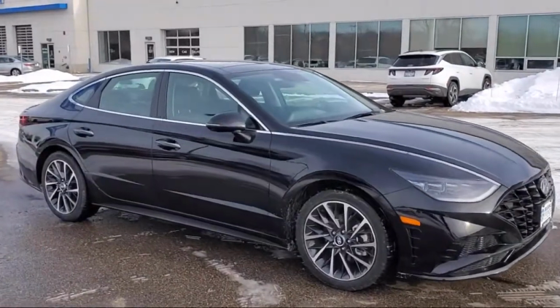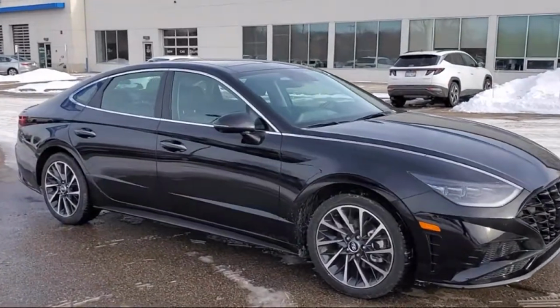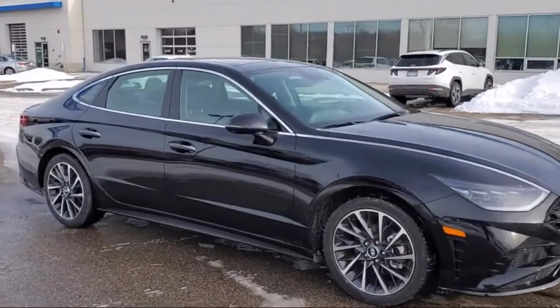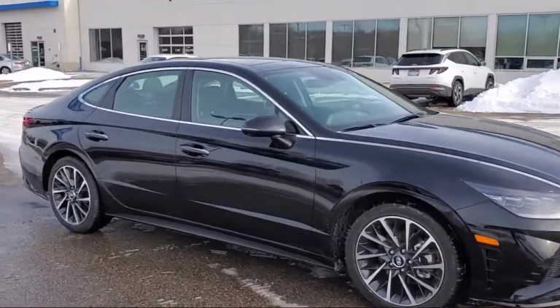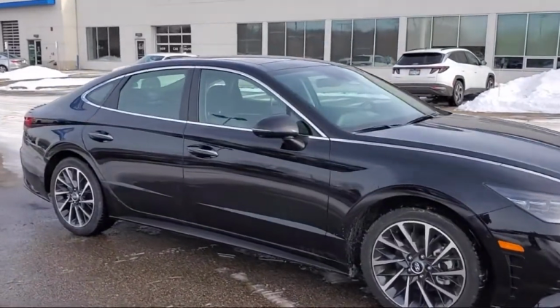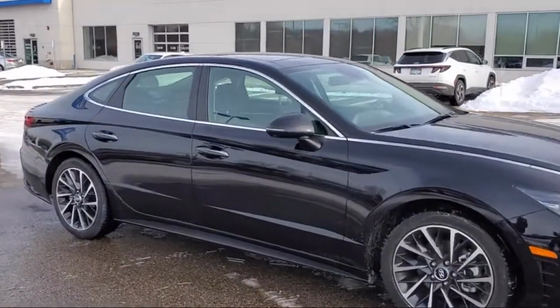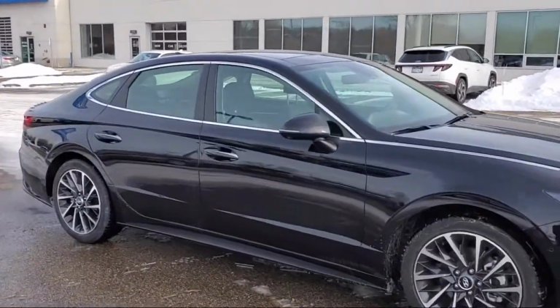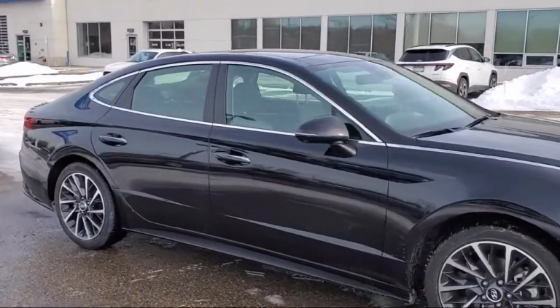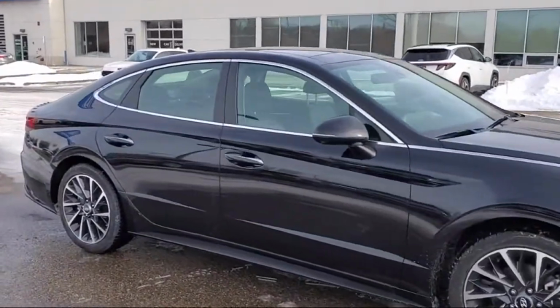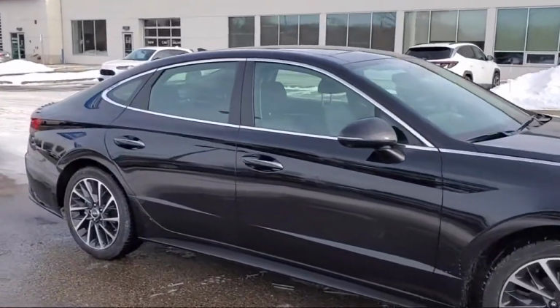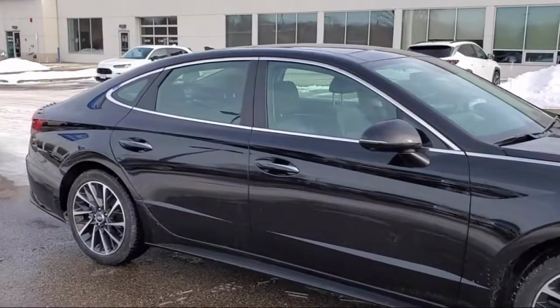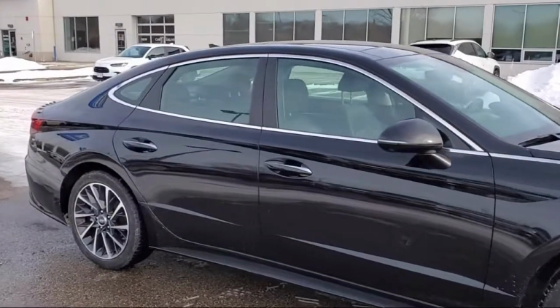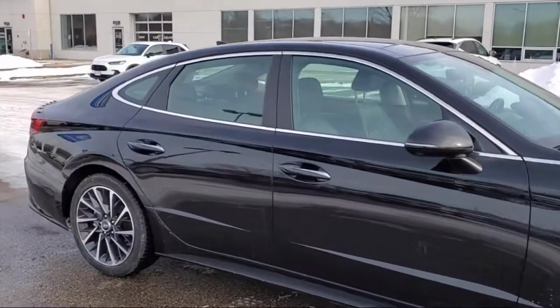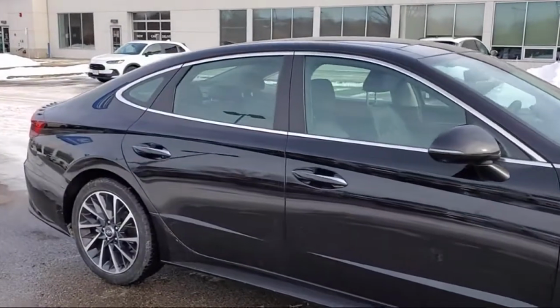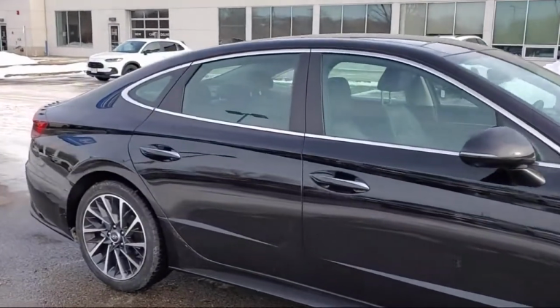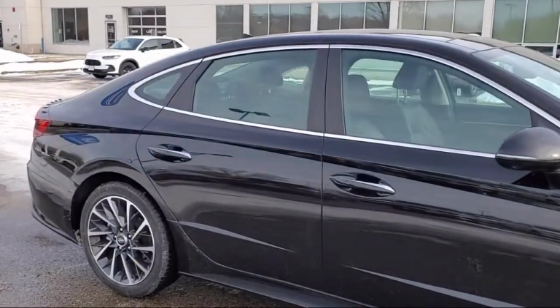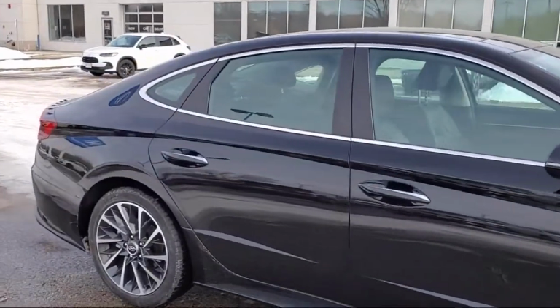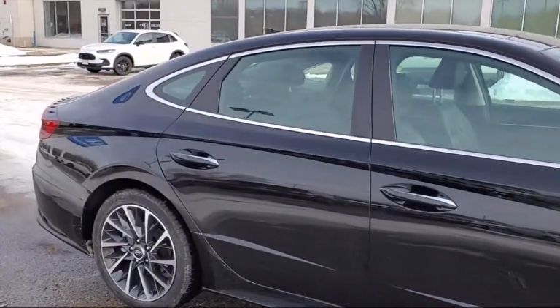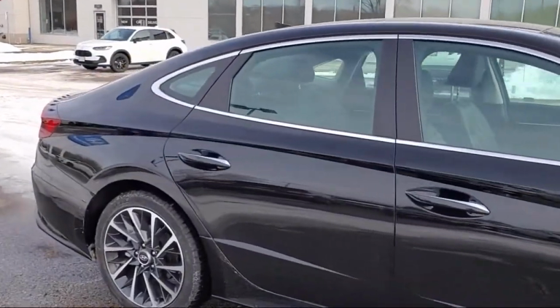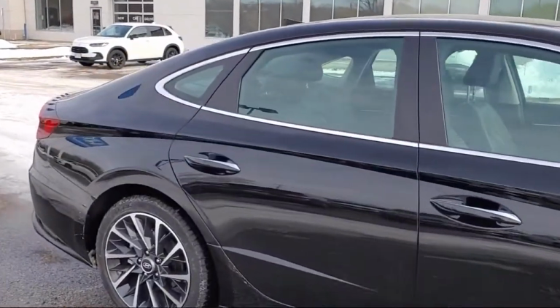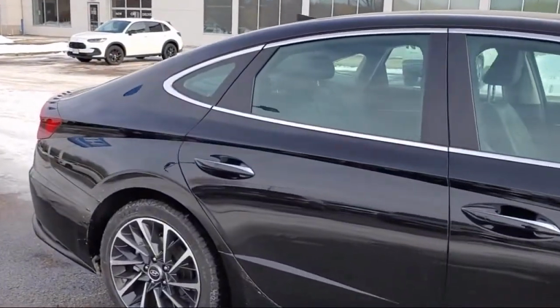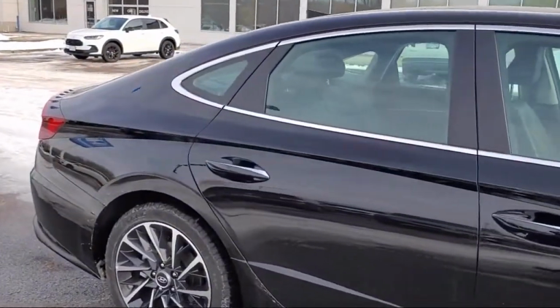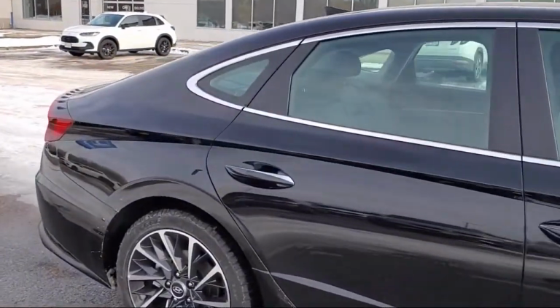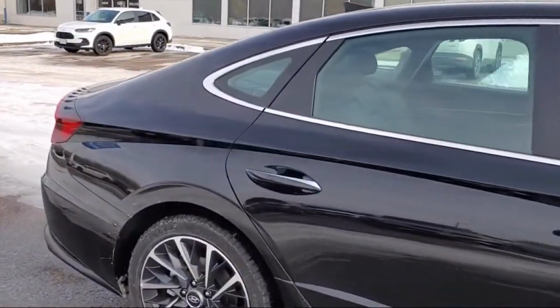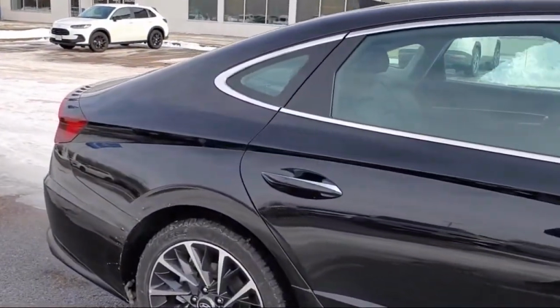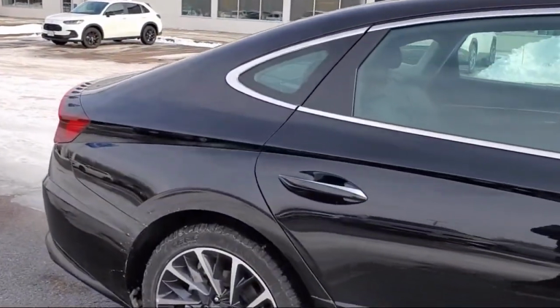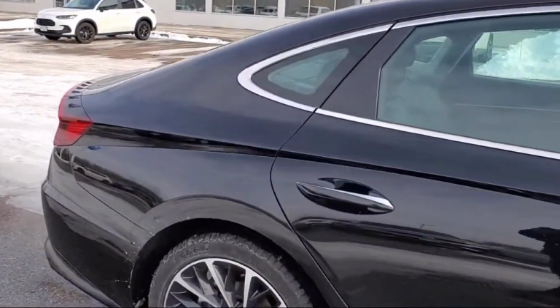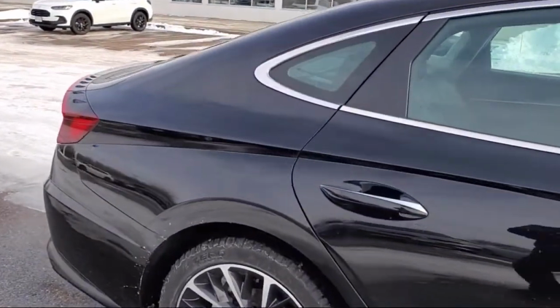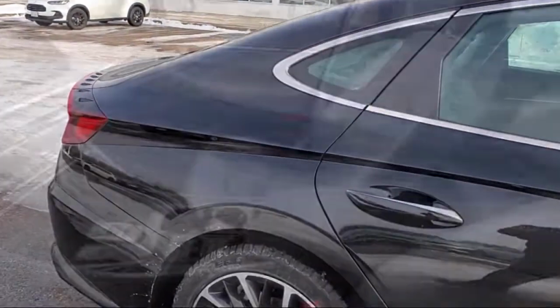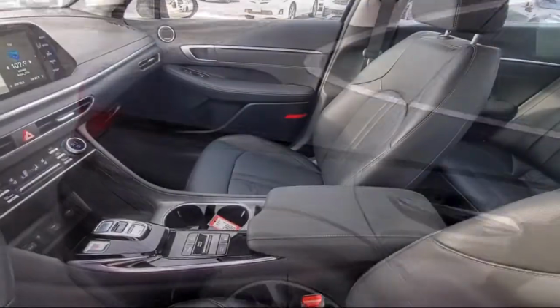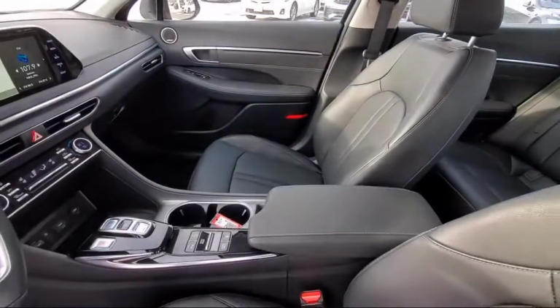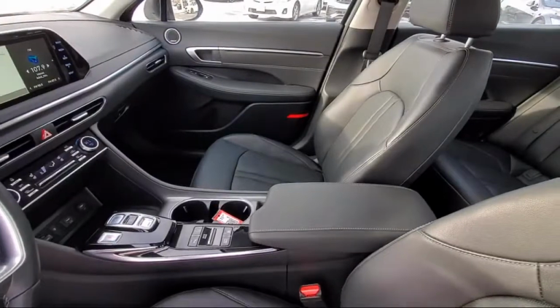It also features Apple CarPlay and Android Auto, Sirius XM satellite radio, ventilated front seats, keyless entry, and has less than 5,000 miles on the odometer.